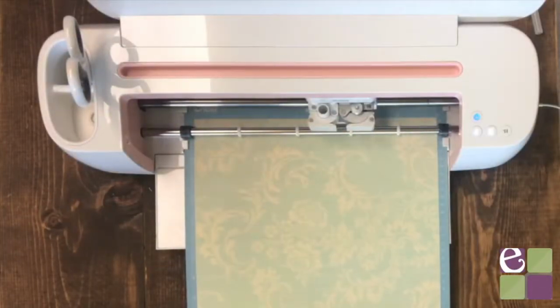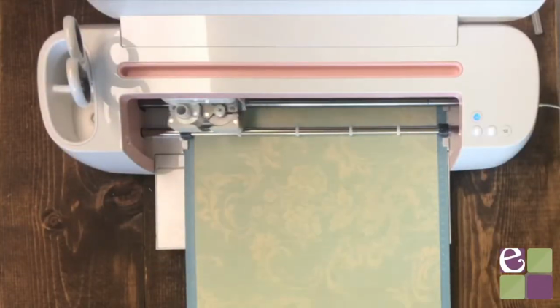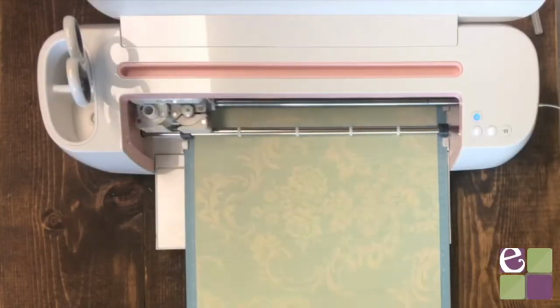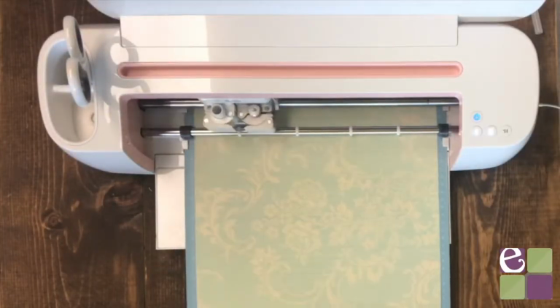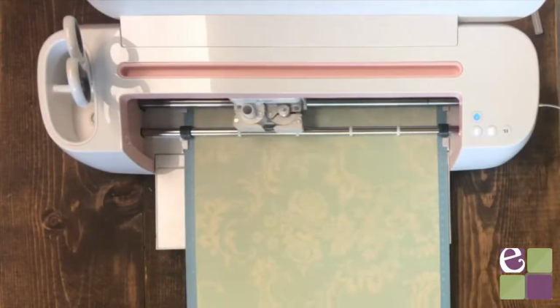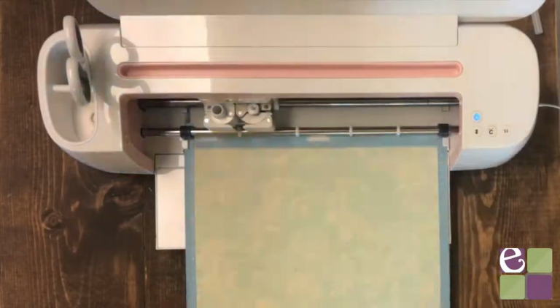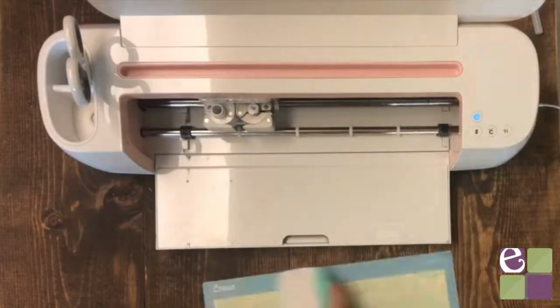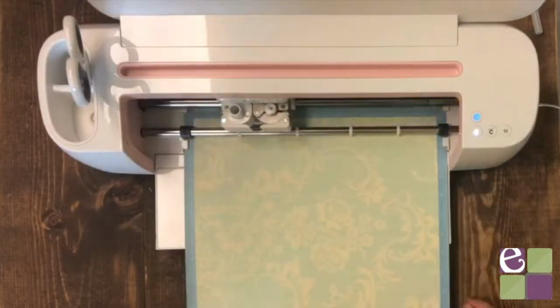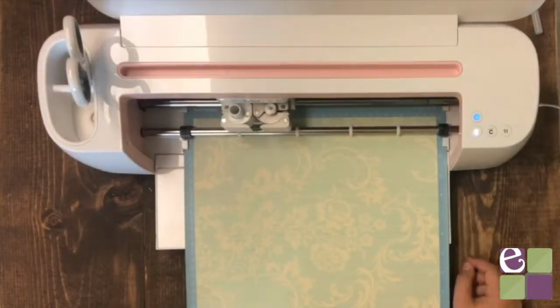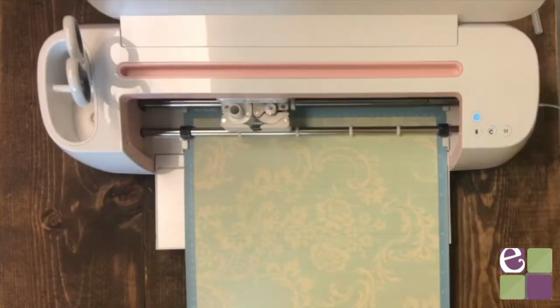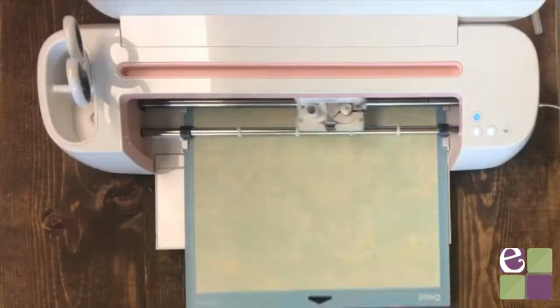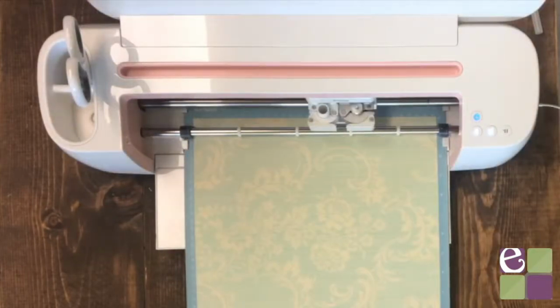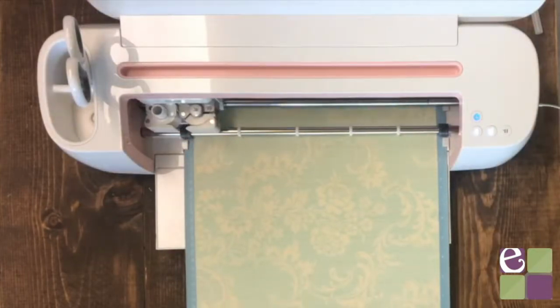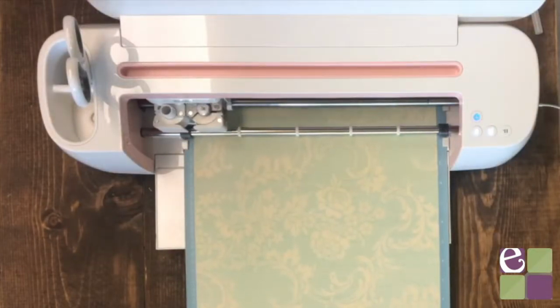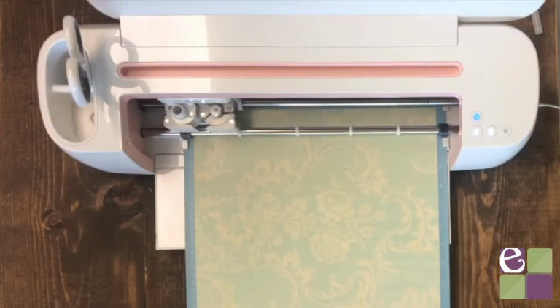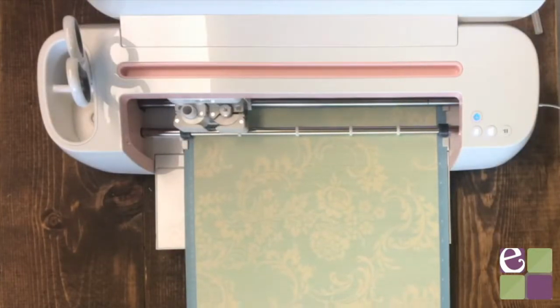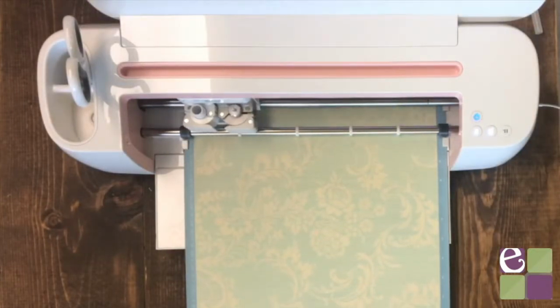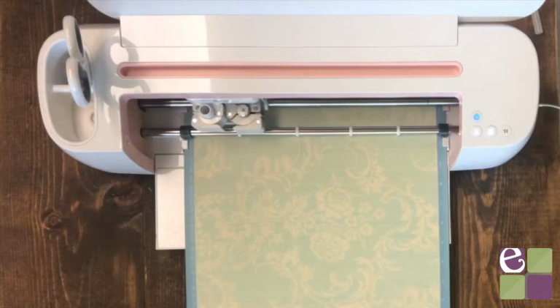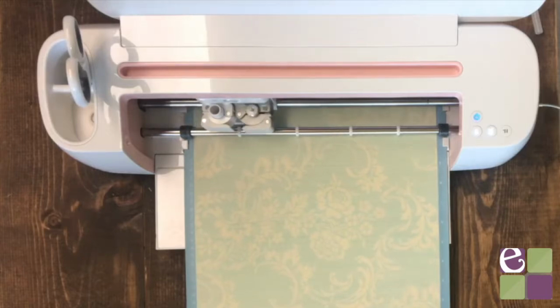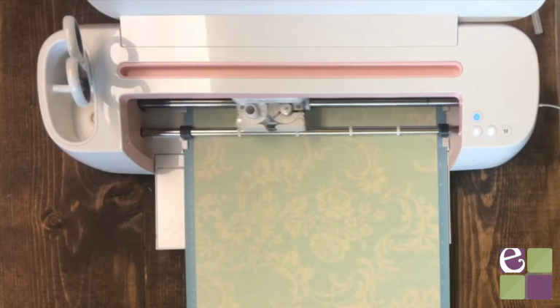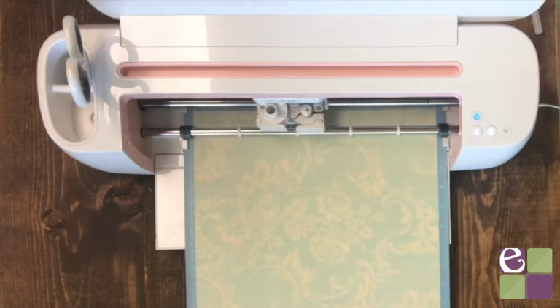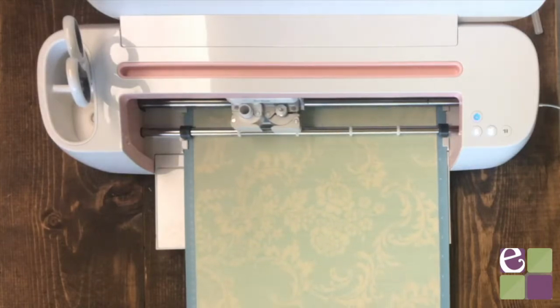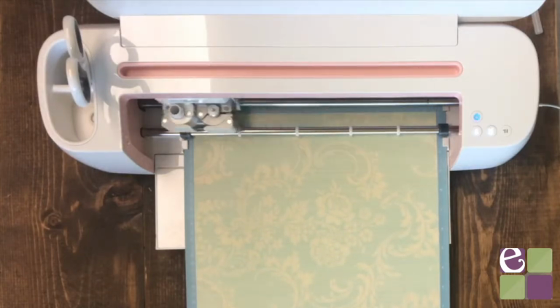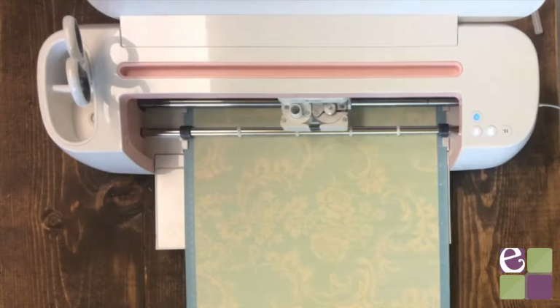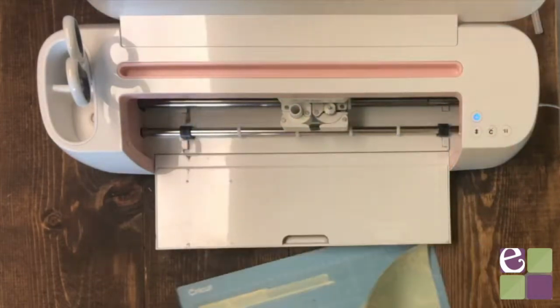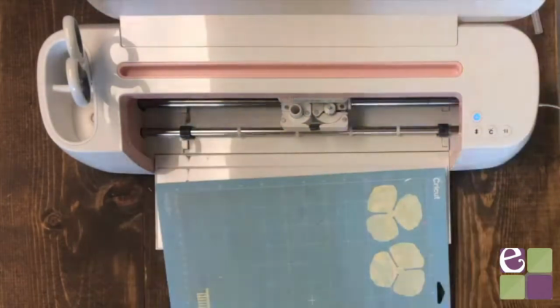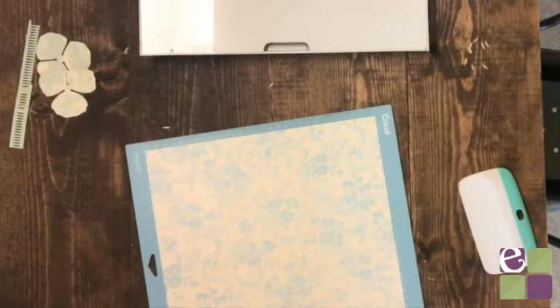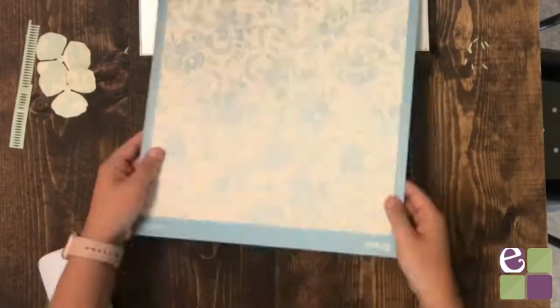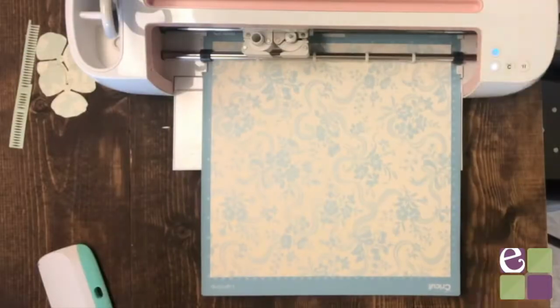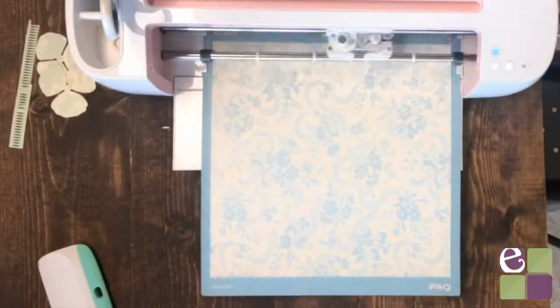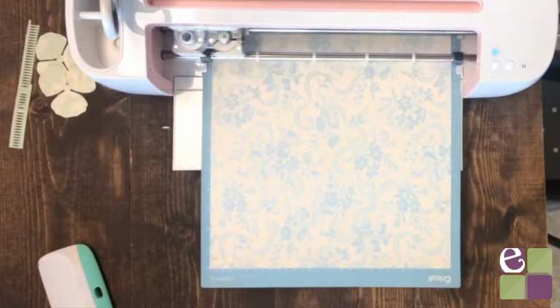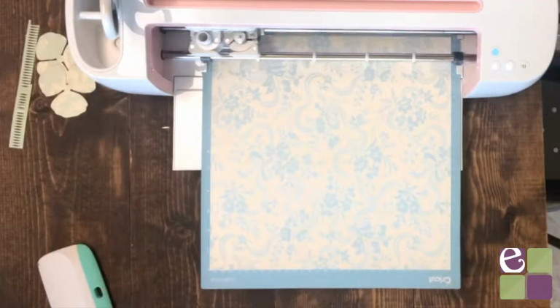The first step is to cut the flowers. I found the design in Design Space, so I'll leave the ID in the description below. I'm using deluxe paper from Cricut — it is the Pastel Meadow pack from Anna Griffin. We sell it on our website, so I'll leave that link in the description as well.